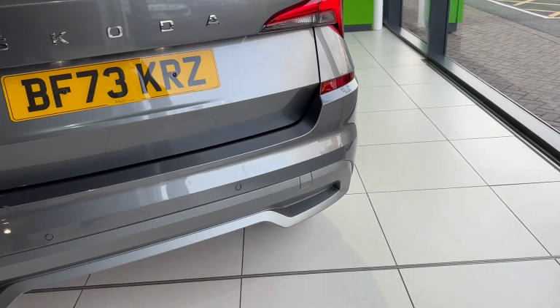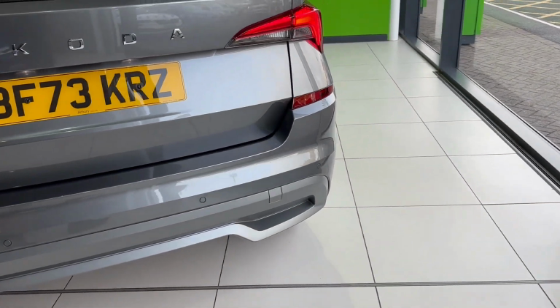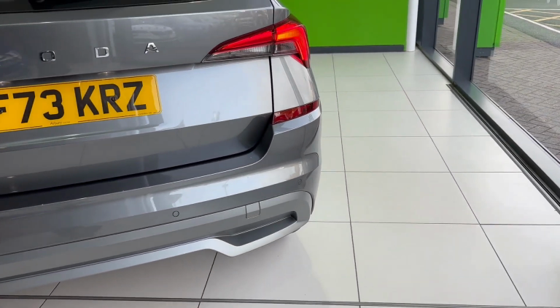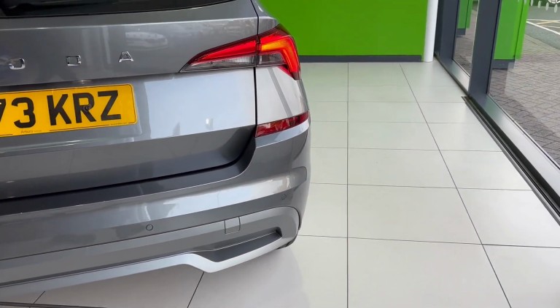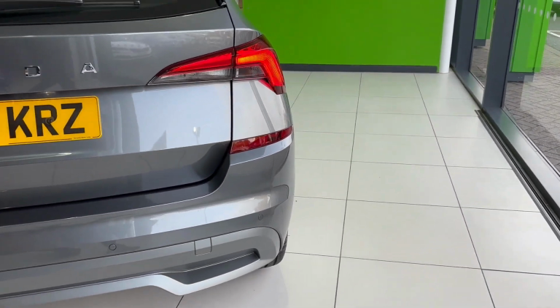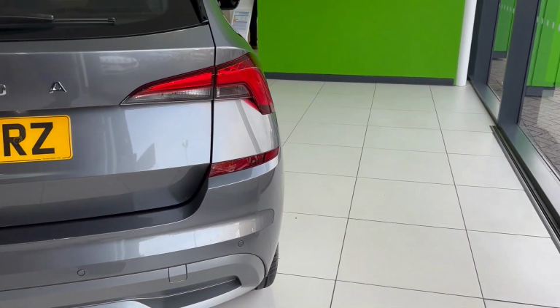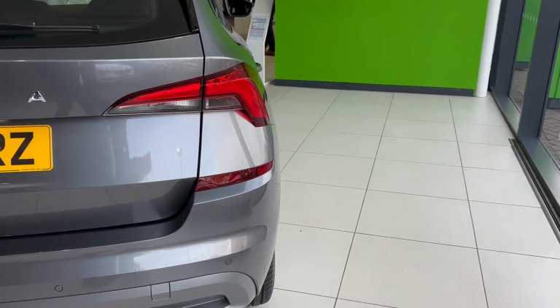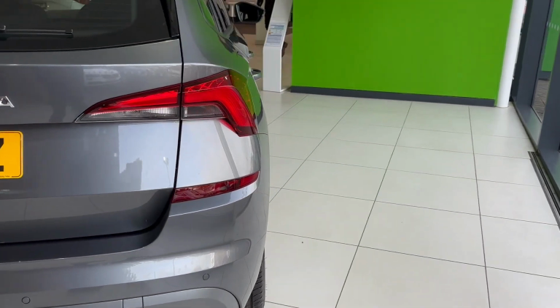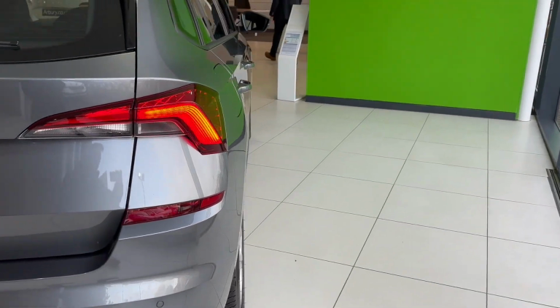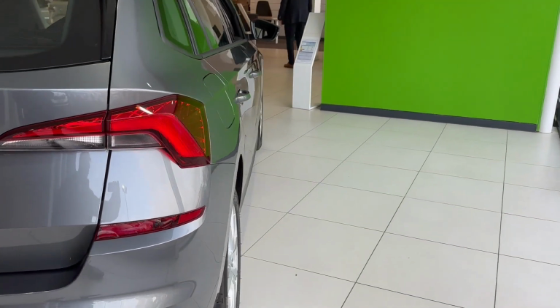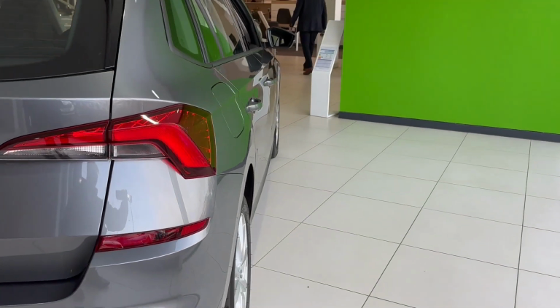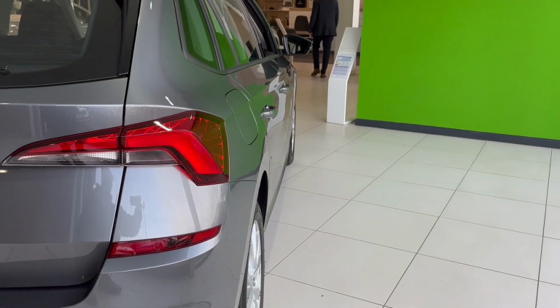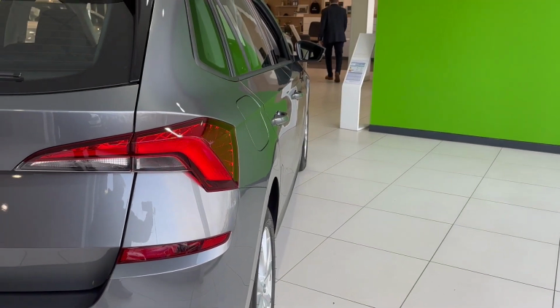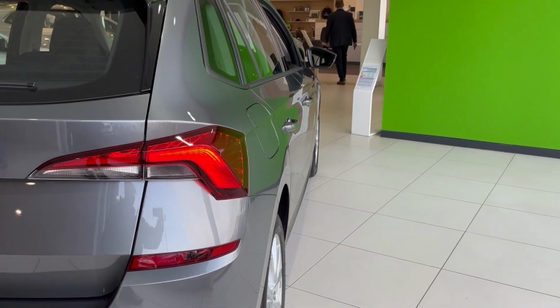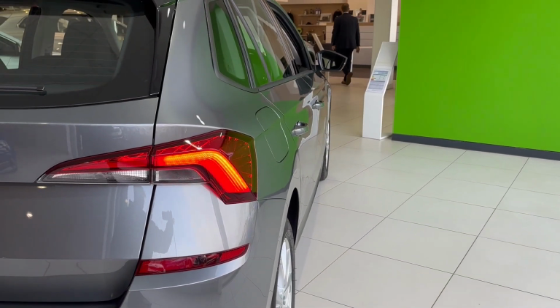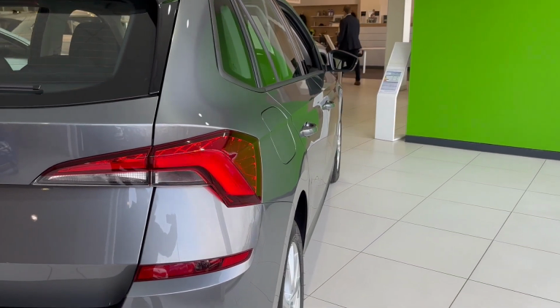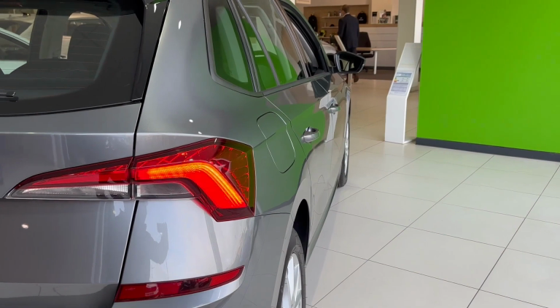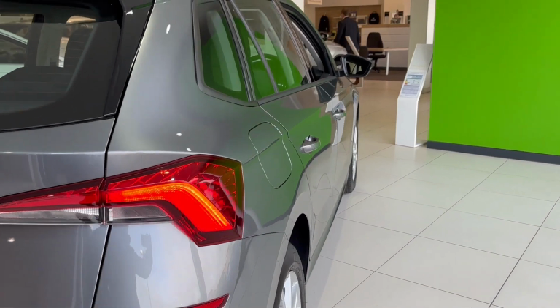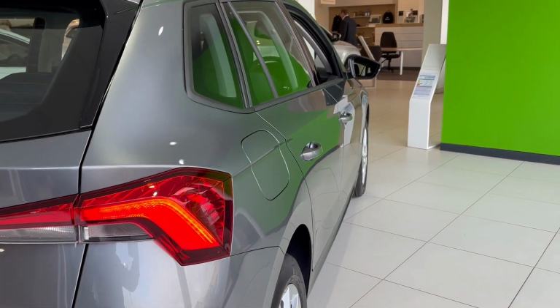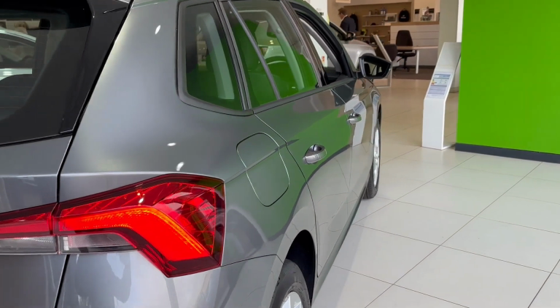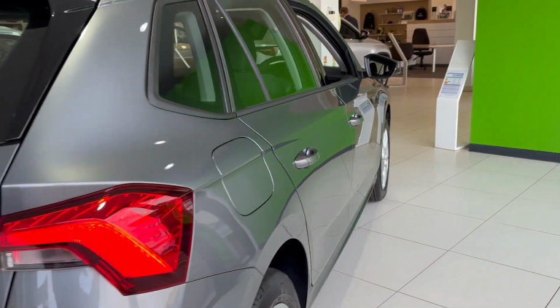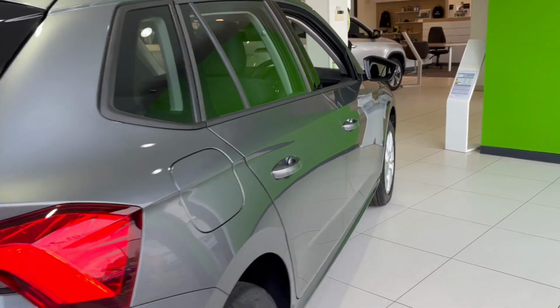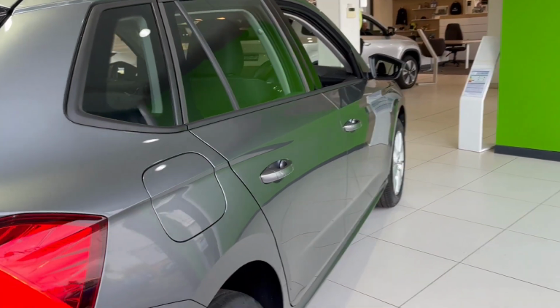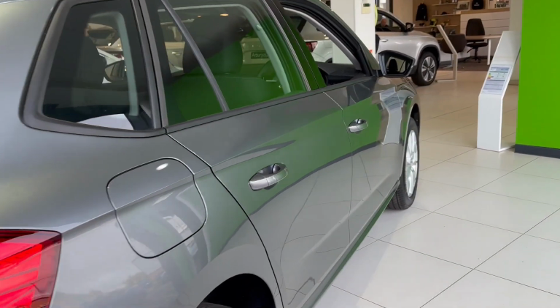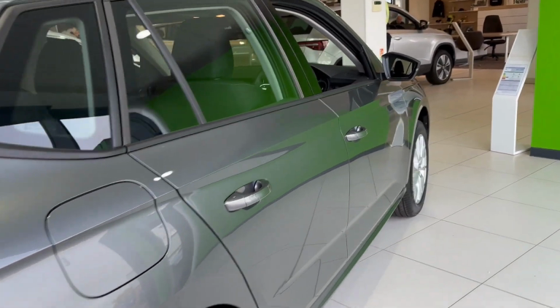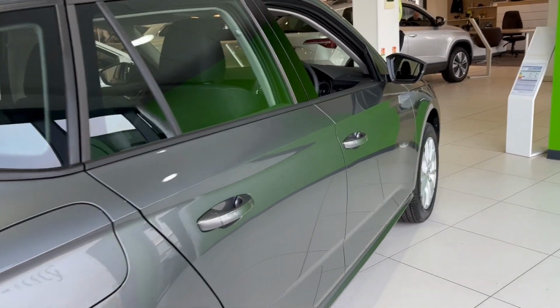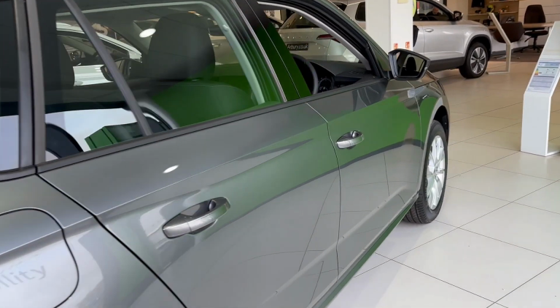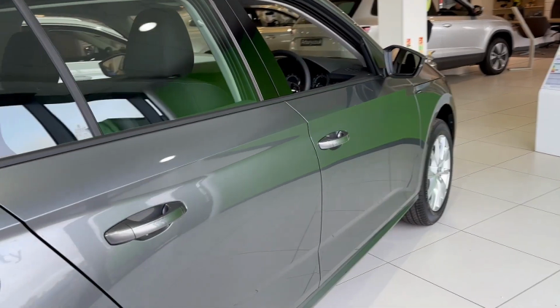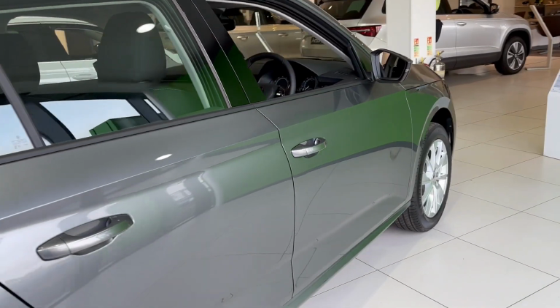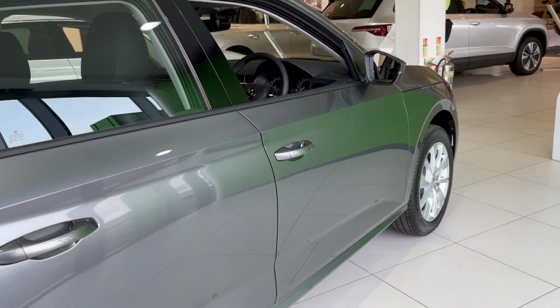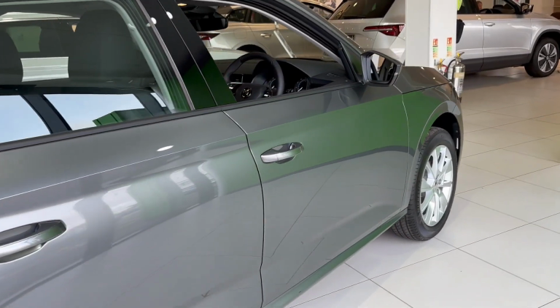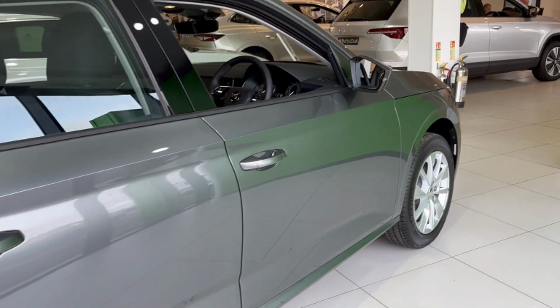As a new vehicle you do get your three years manufacturer's warranty and also three years roadside assistance. We'll be taking you inside the vehicle, starting from the boot and moving towards the driver's seat.